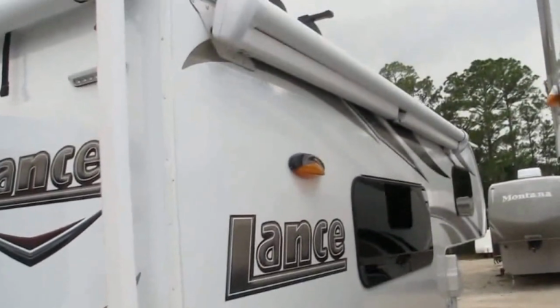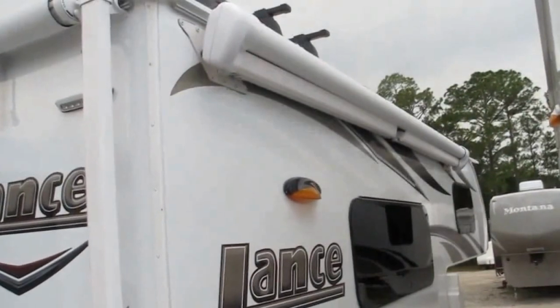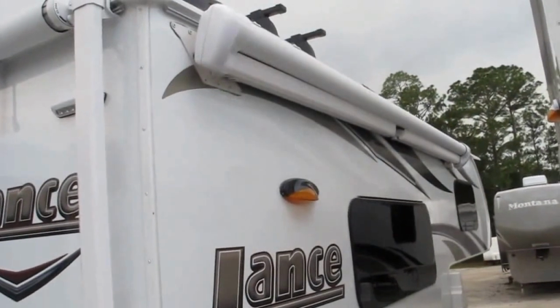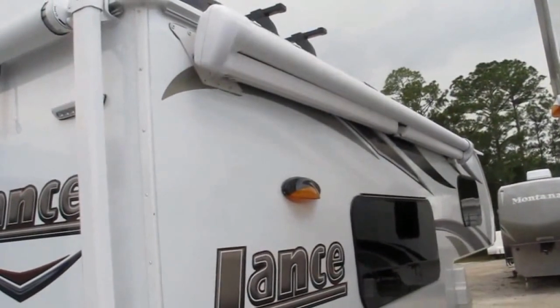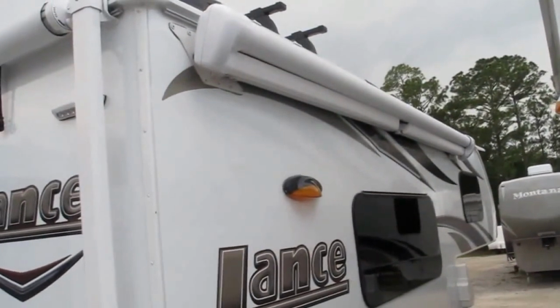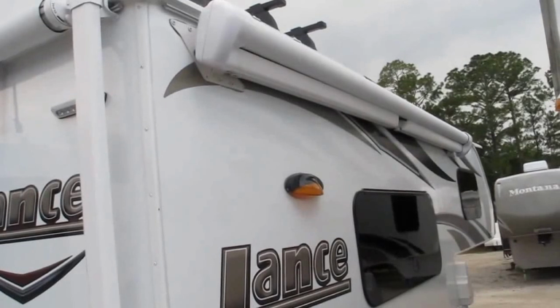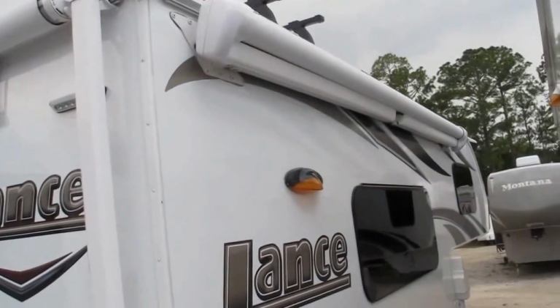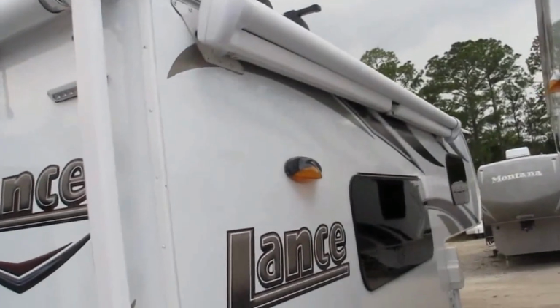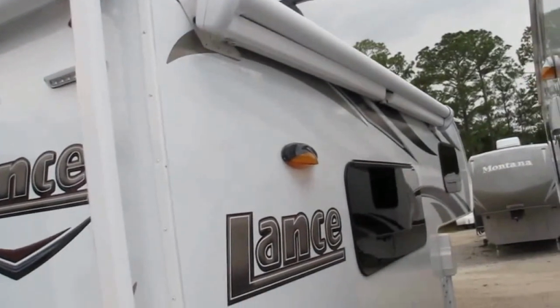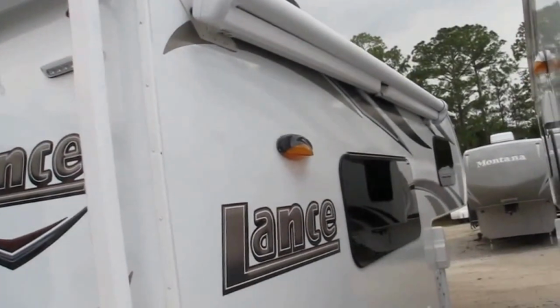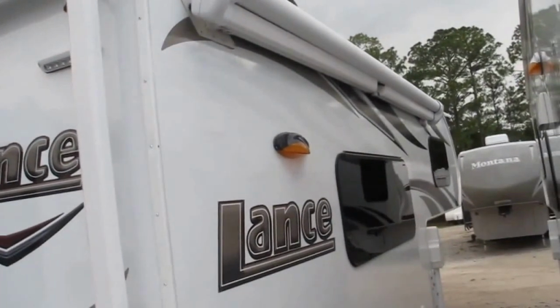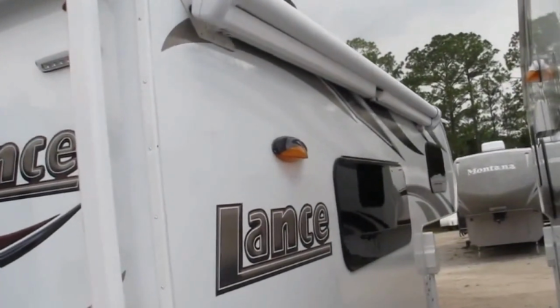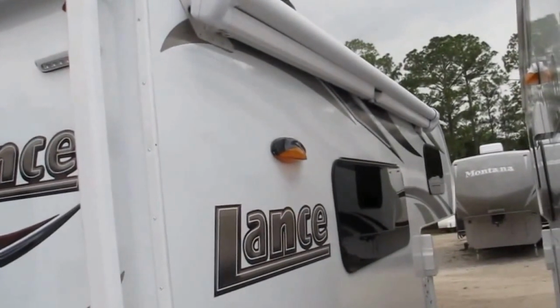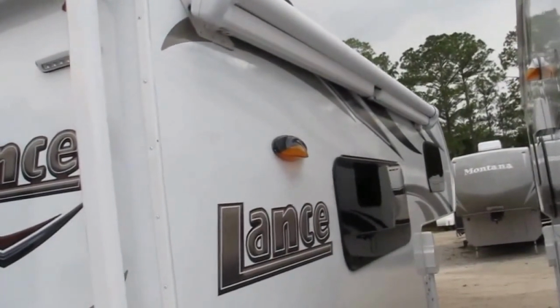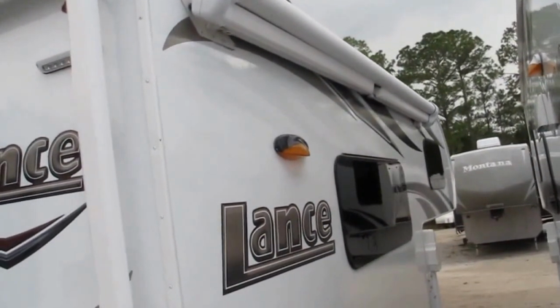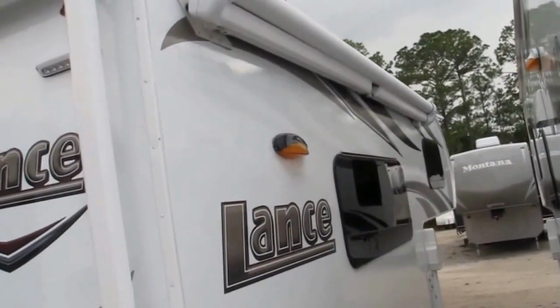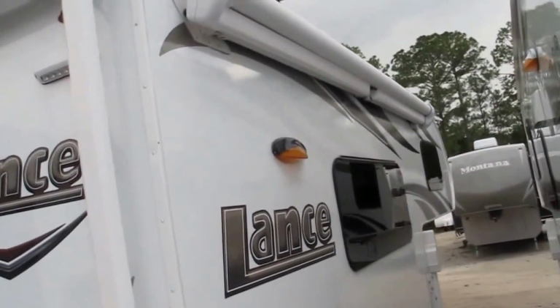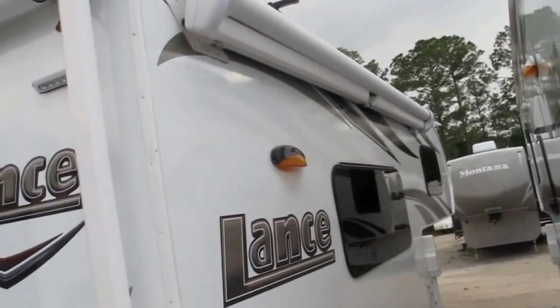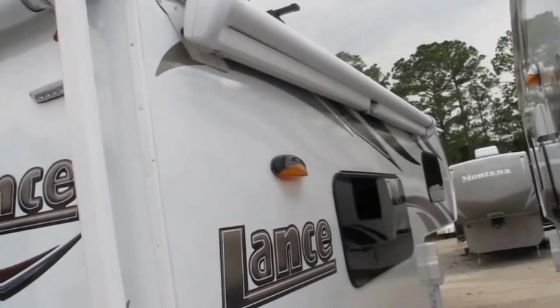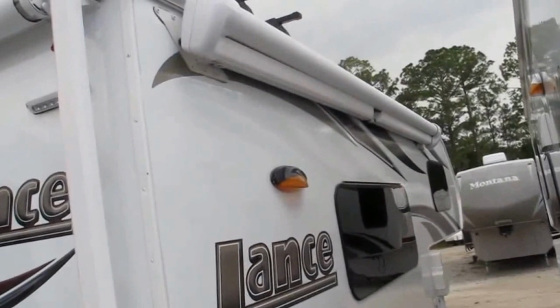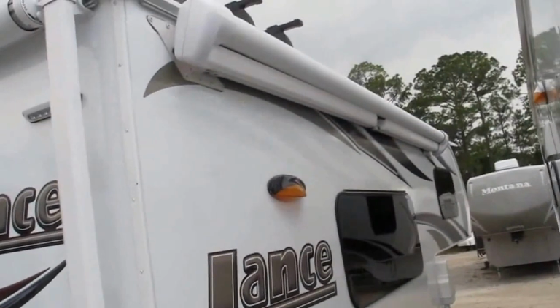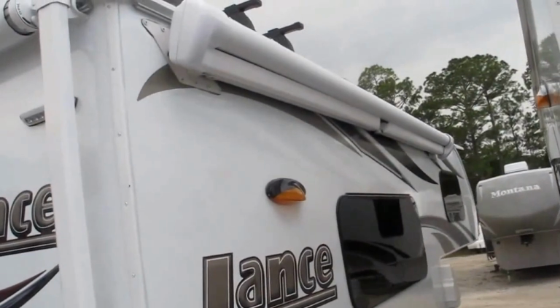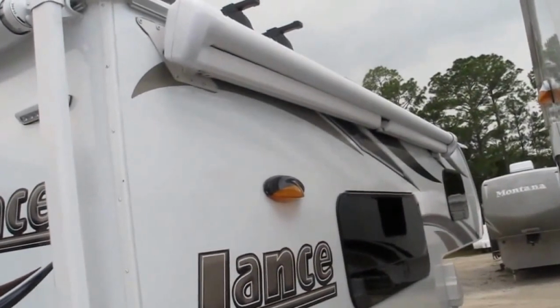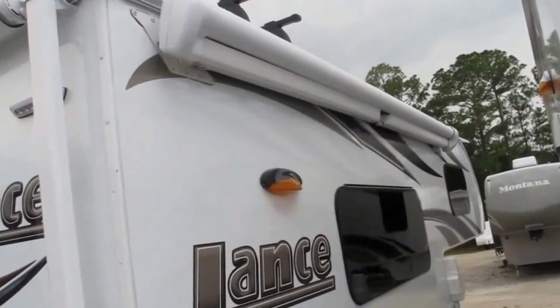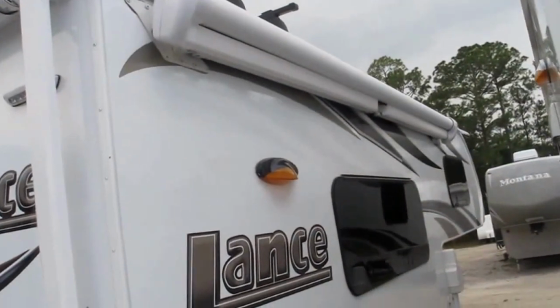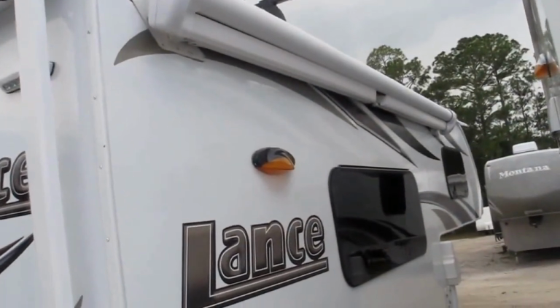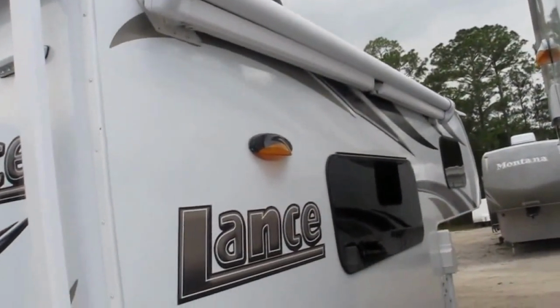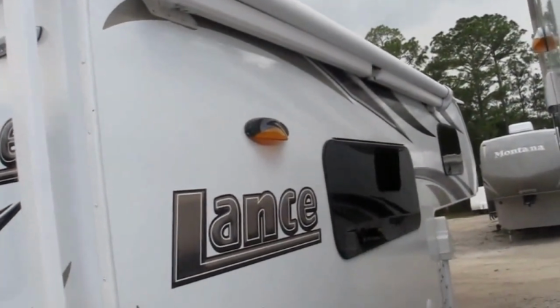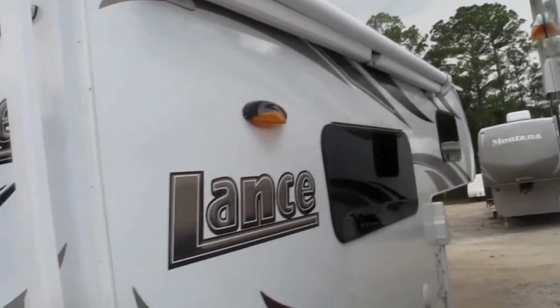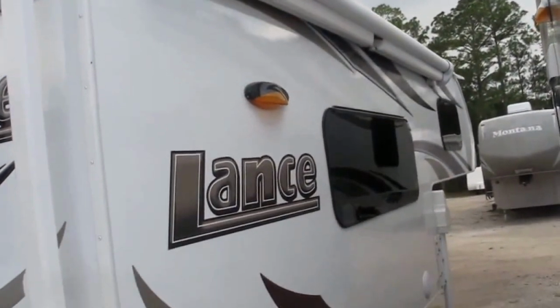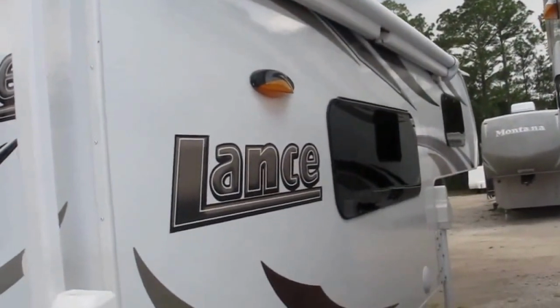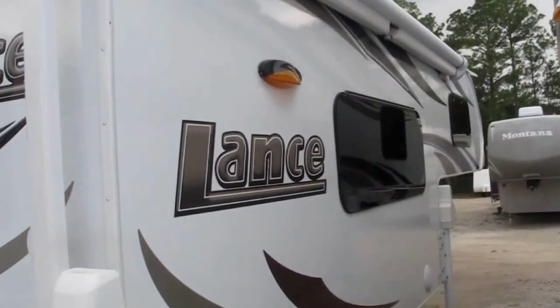It has a Carefree of Colorado wind sensor awning. If it gets too windy — like today, it's about to storm — and you forget your awning is out, no worries. This awning is going to automatically retract itself once it gets too breezy.